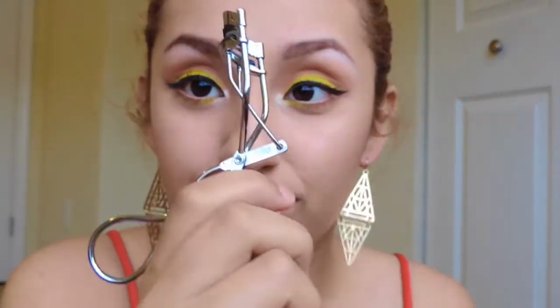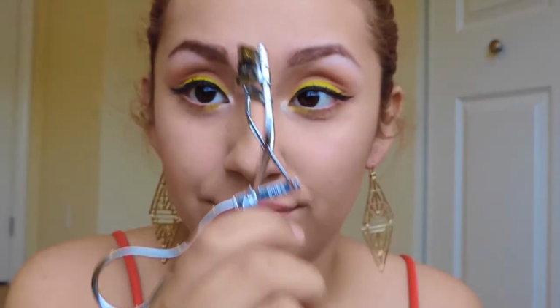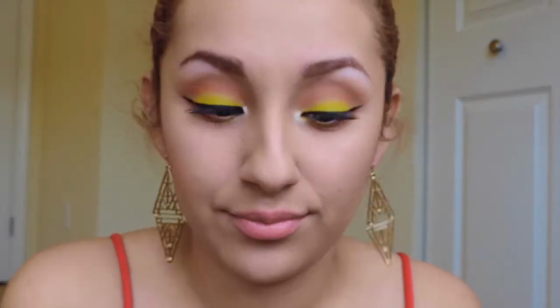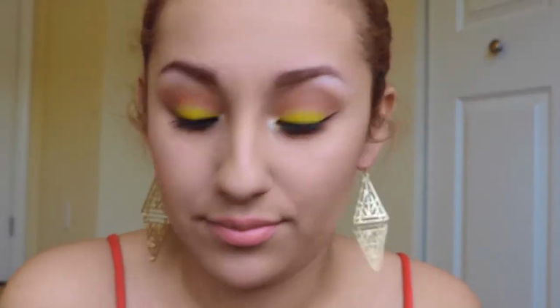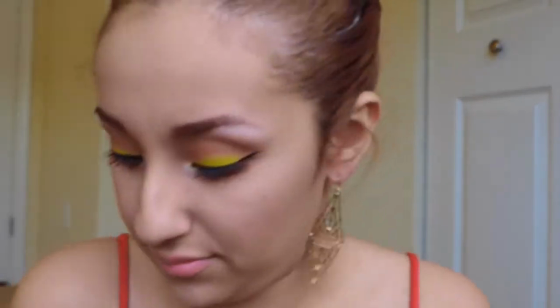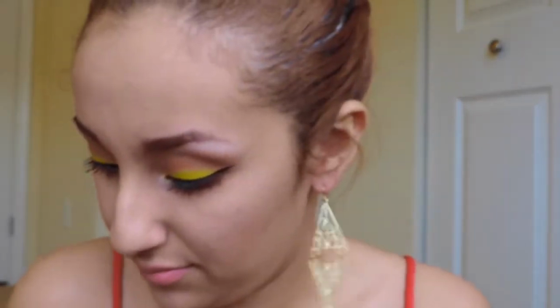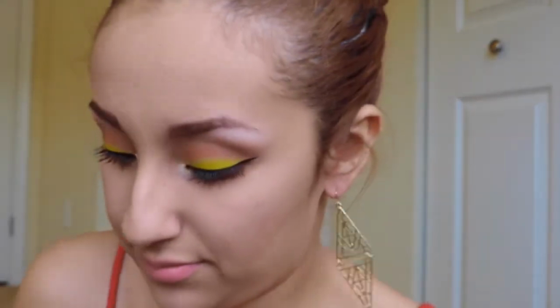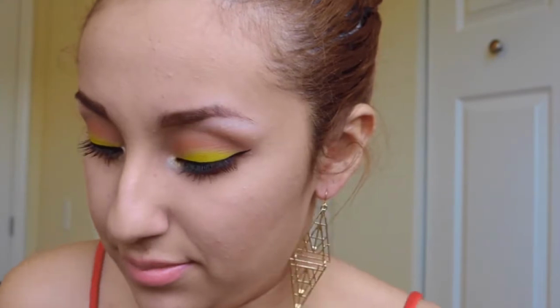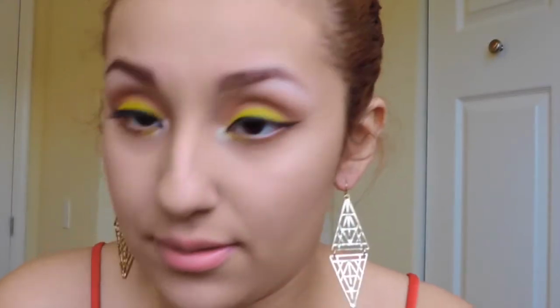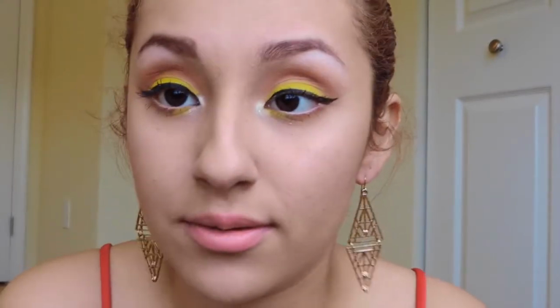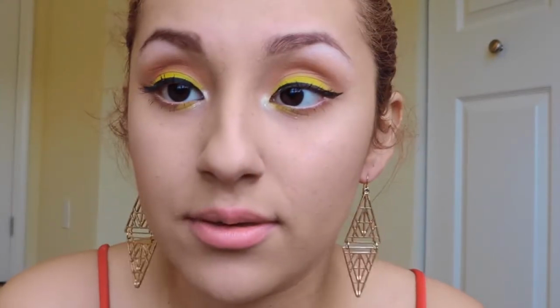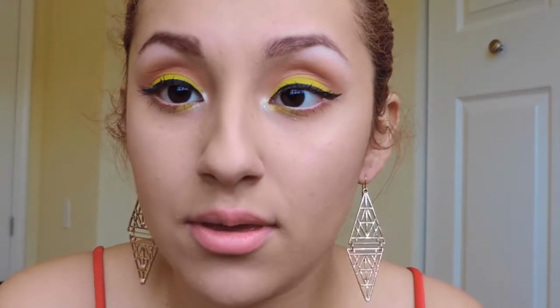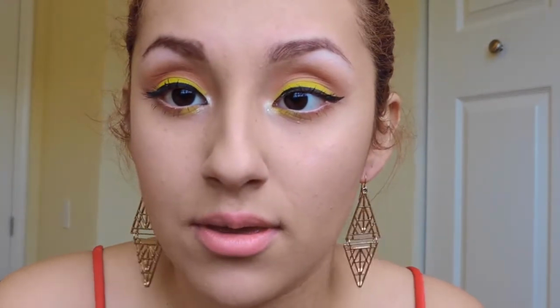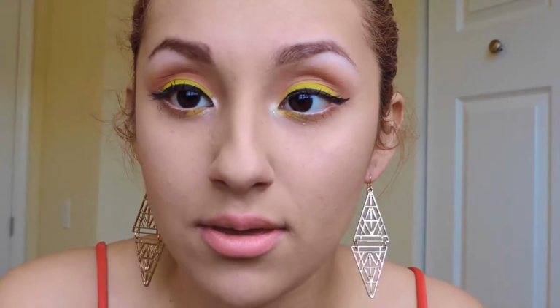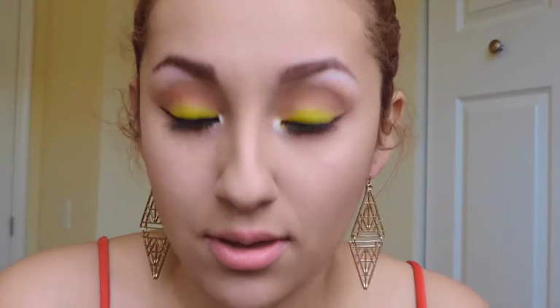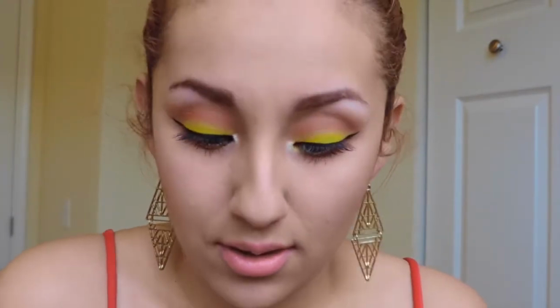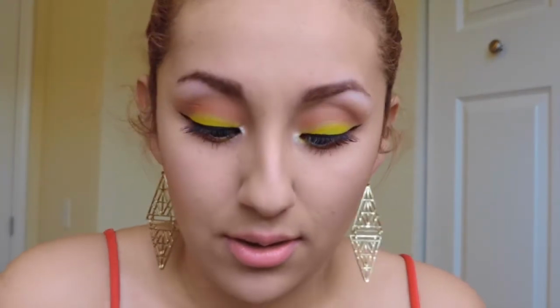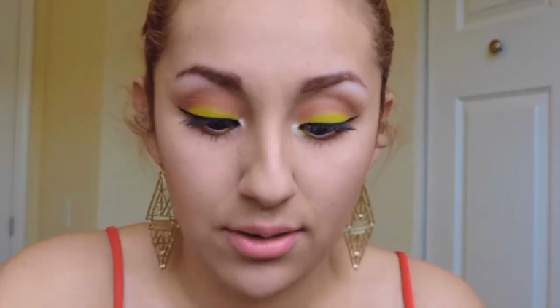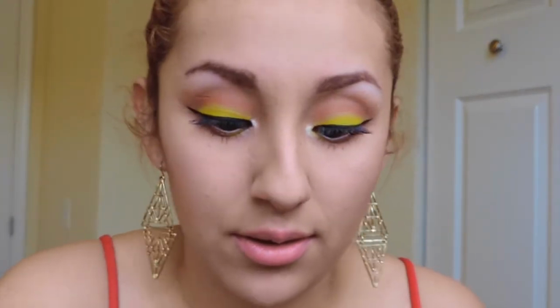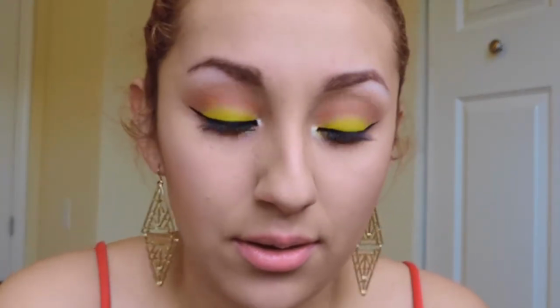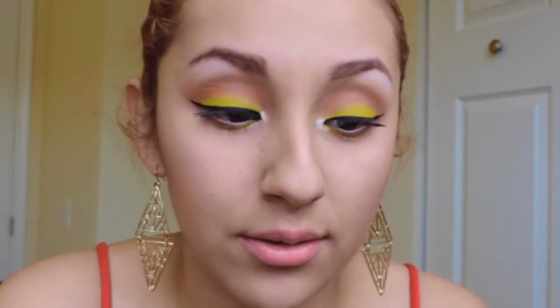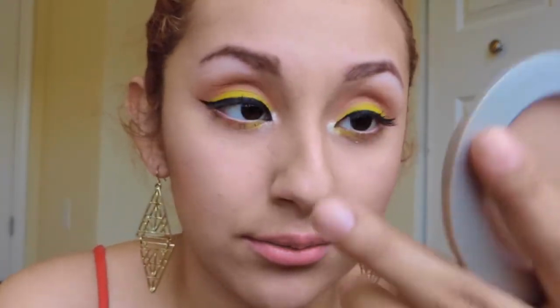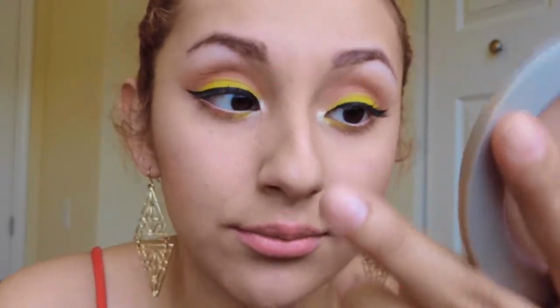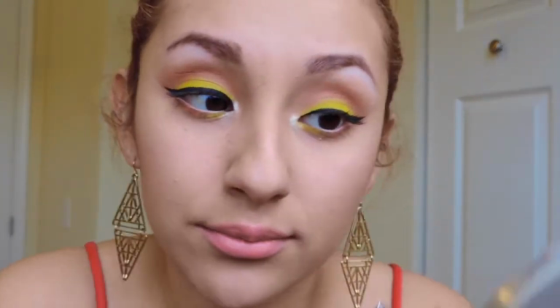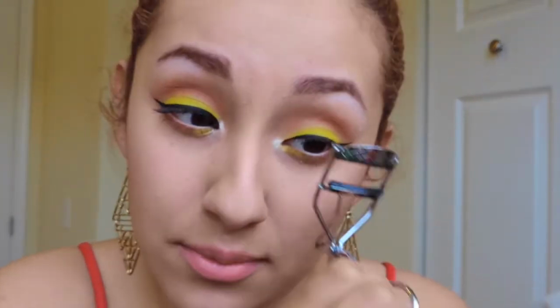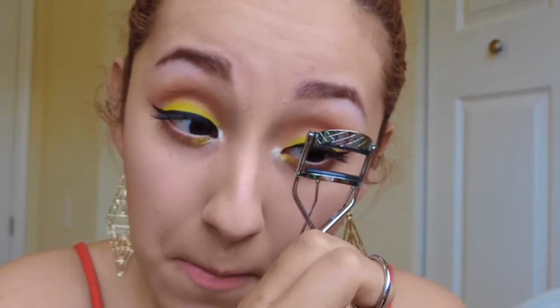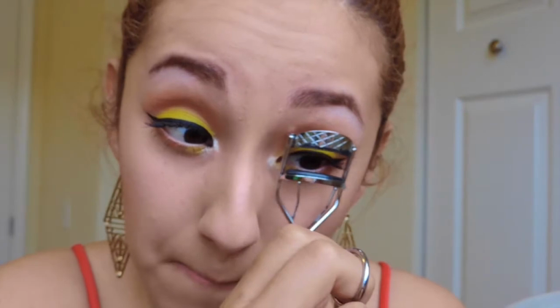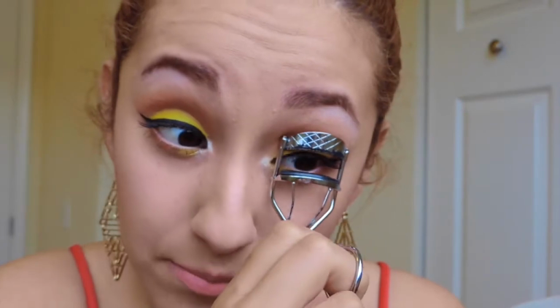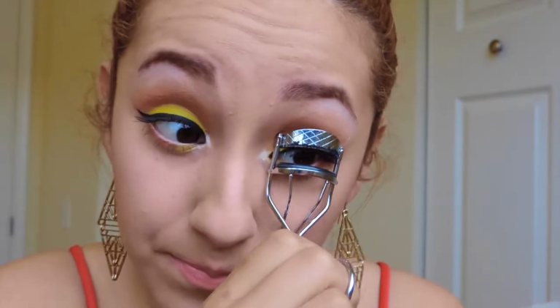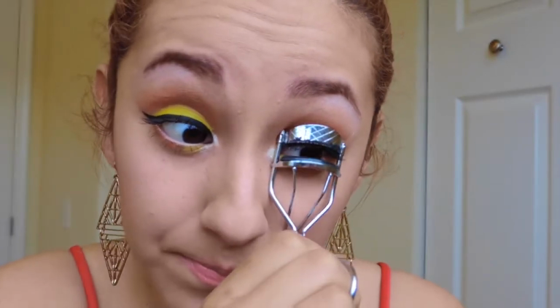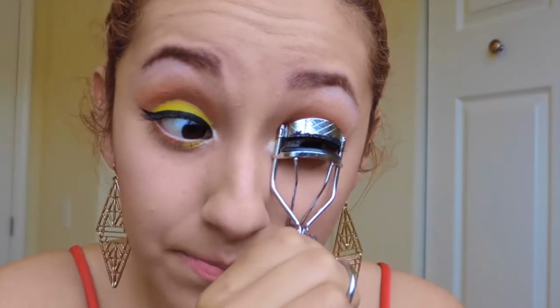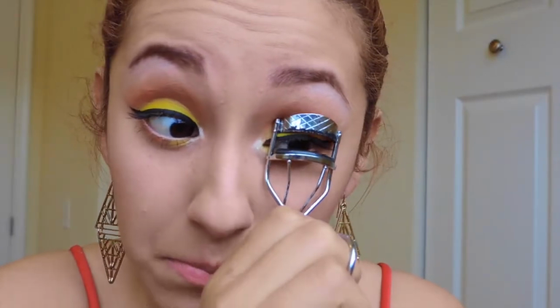Now that I gave my eyelashes time to dry up, I use my eyelash curler just to give it a little oomph in the eyes and make them pop more.